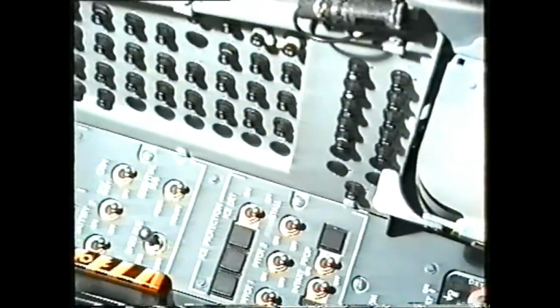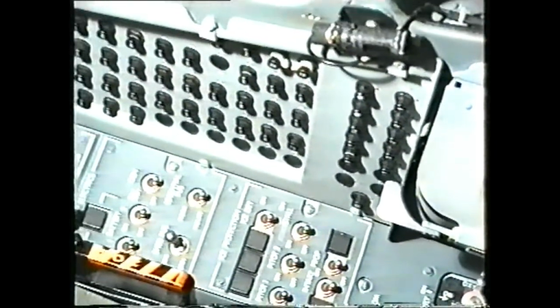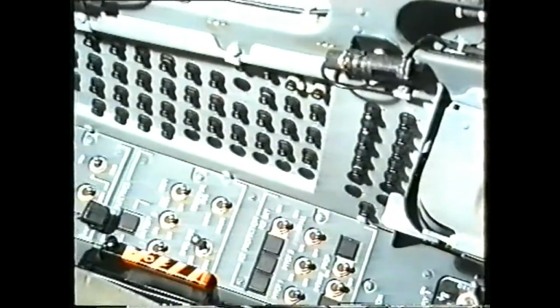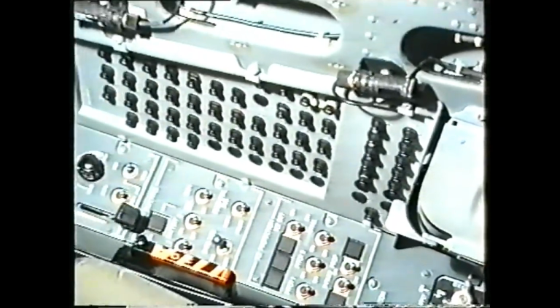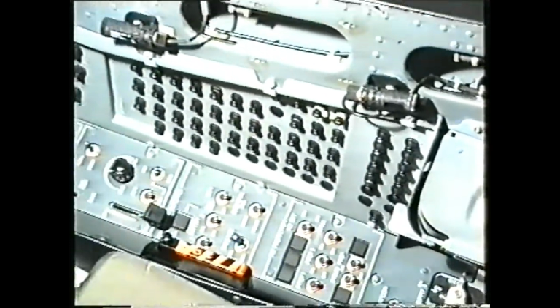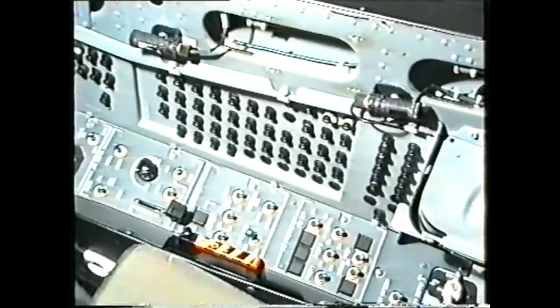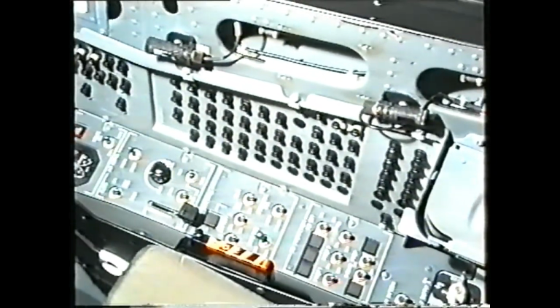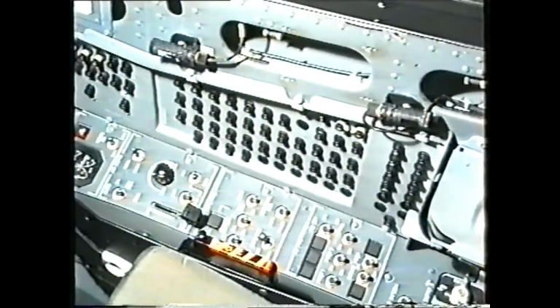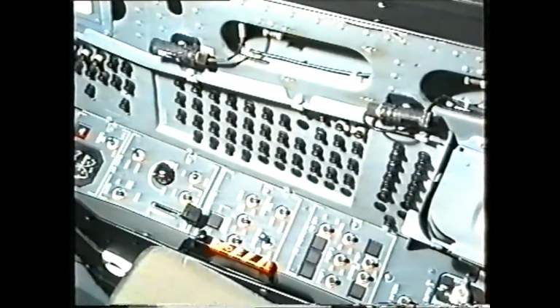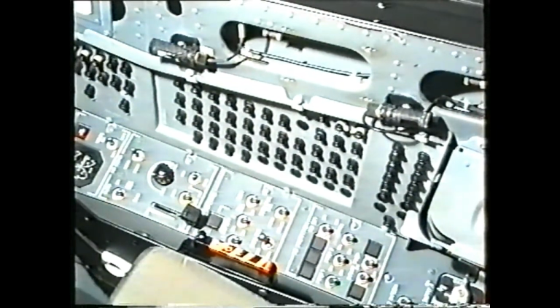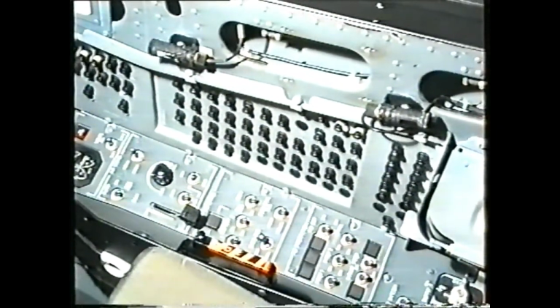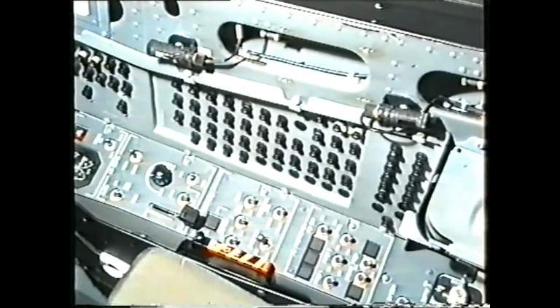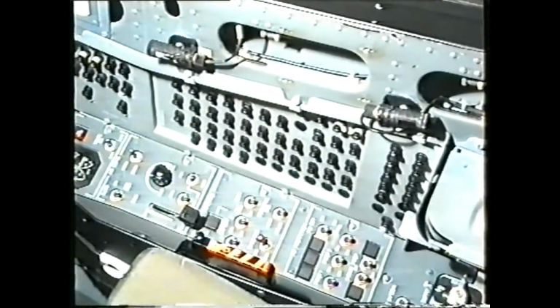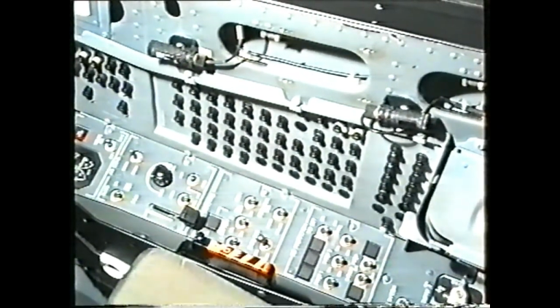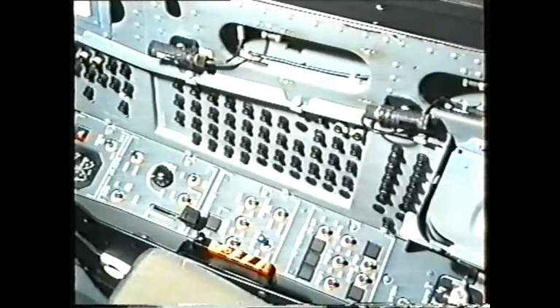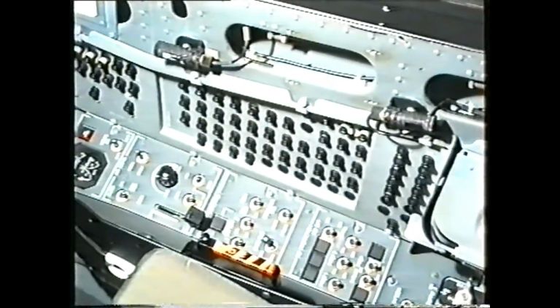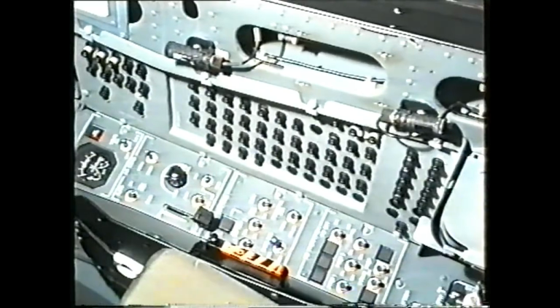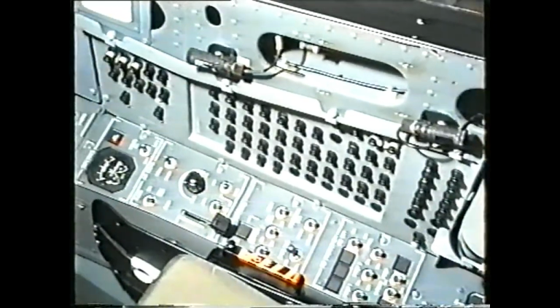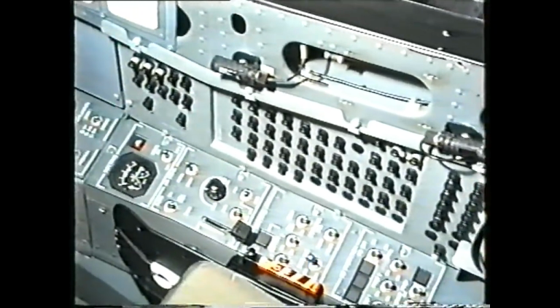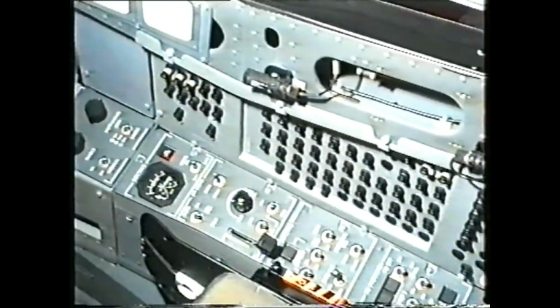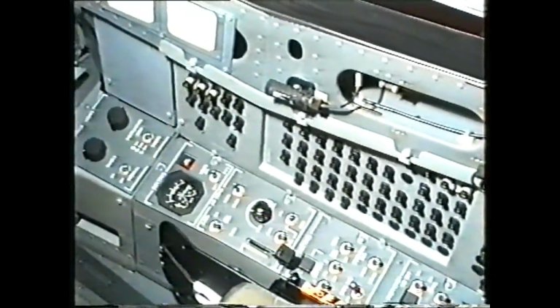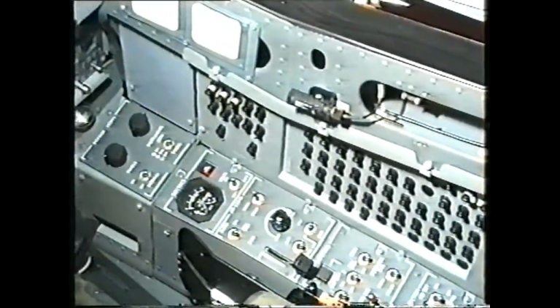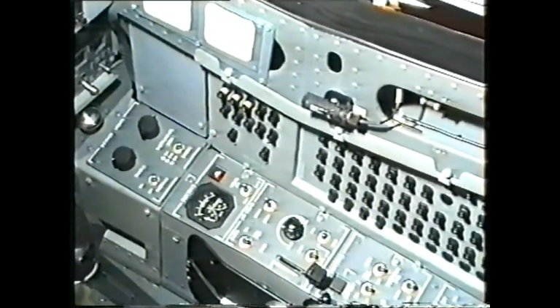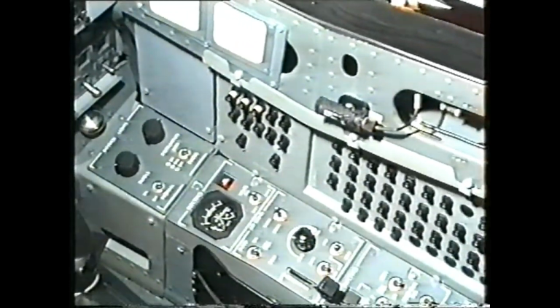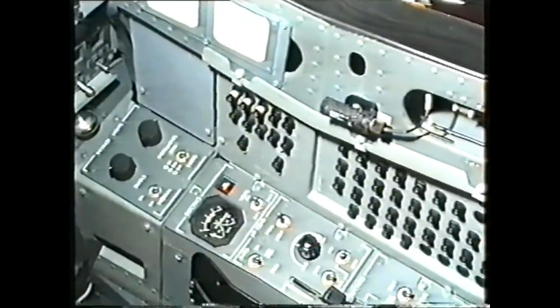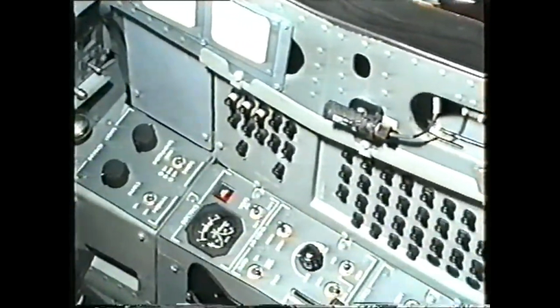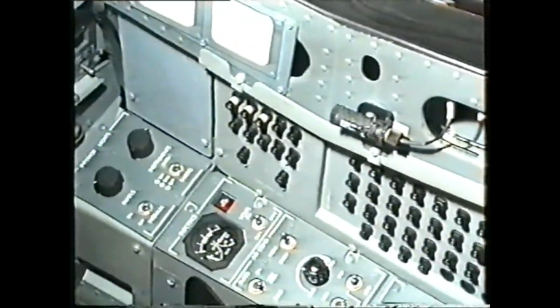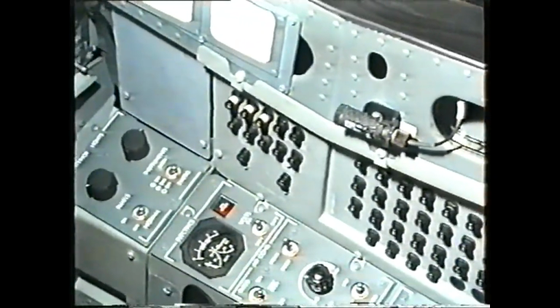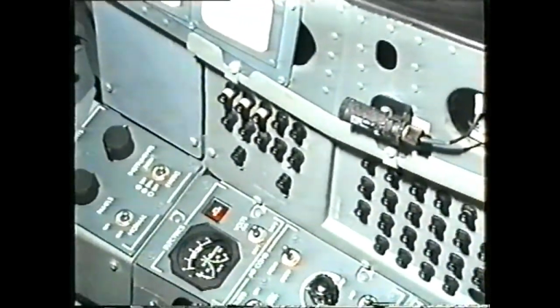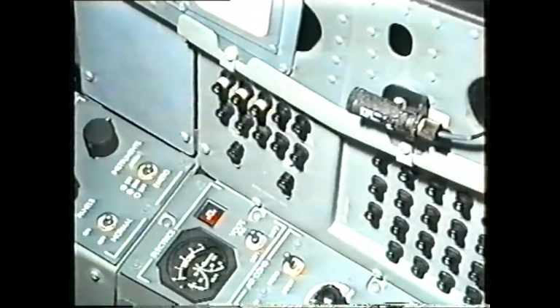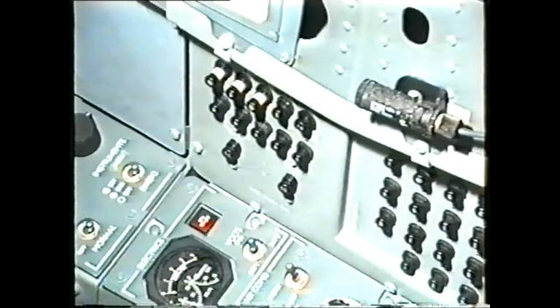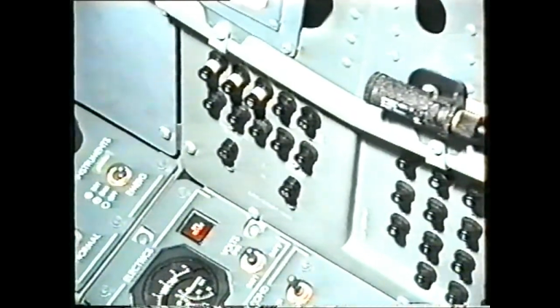On the right side wall we have the circuit breaker panel, and in the front cockpit only, at the front of the circuit breaker panel we have the in-flight circuit breakers.